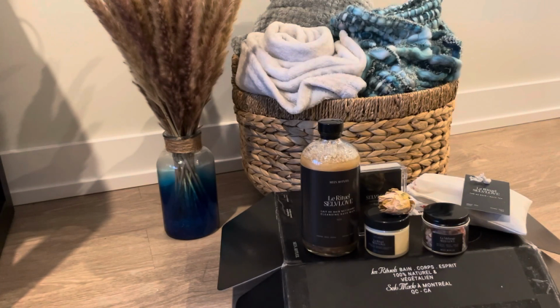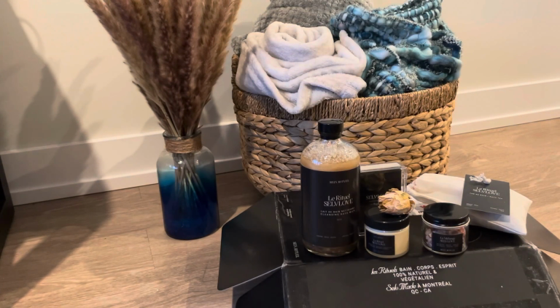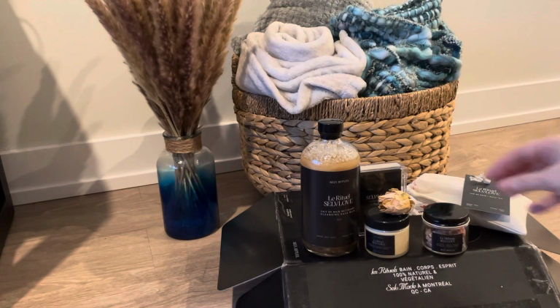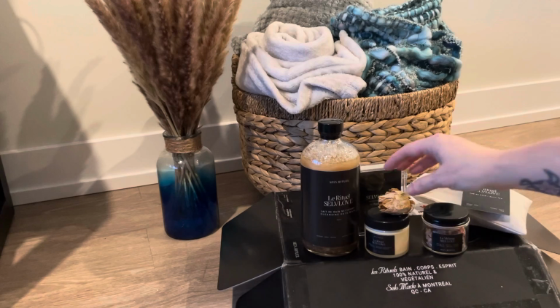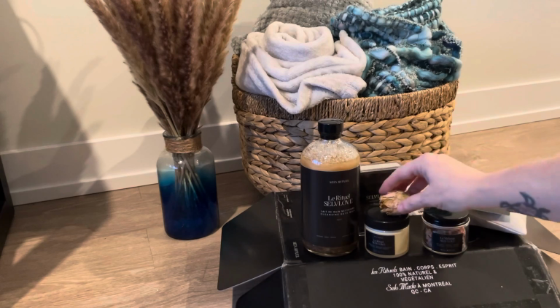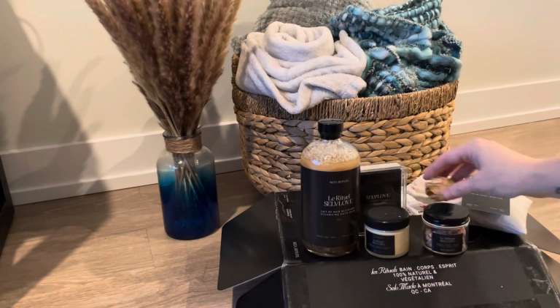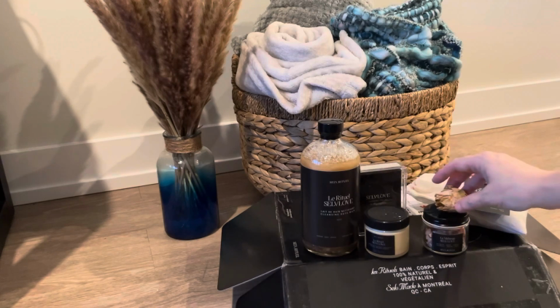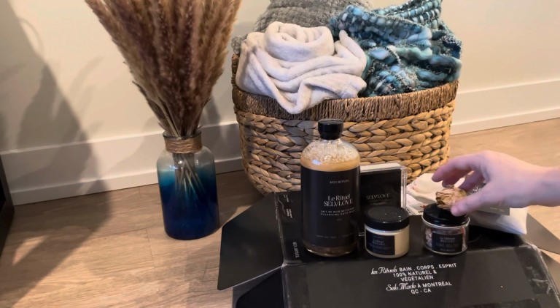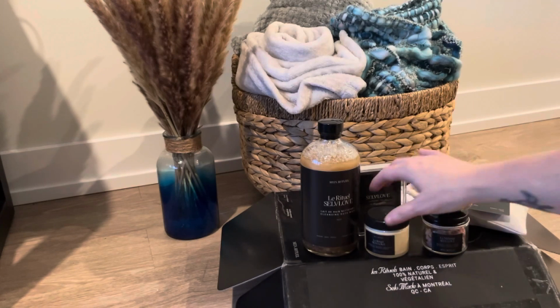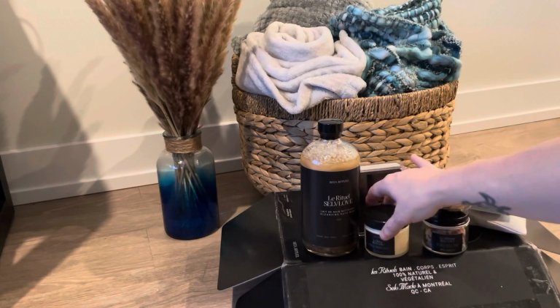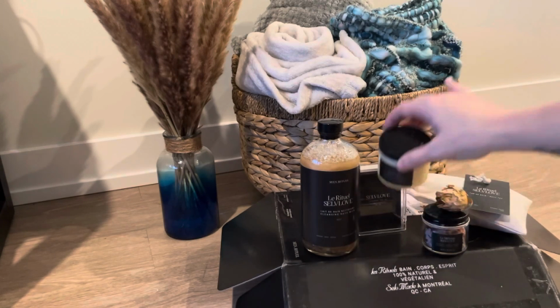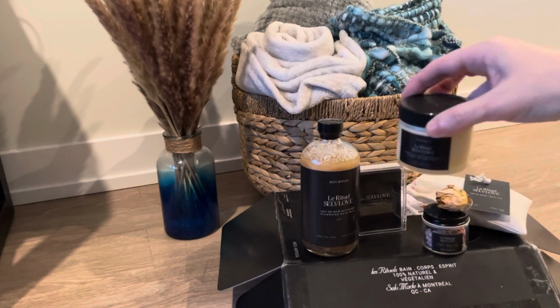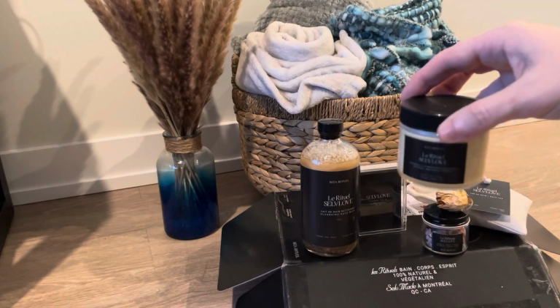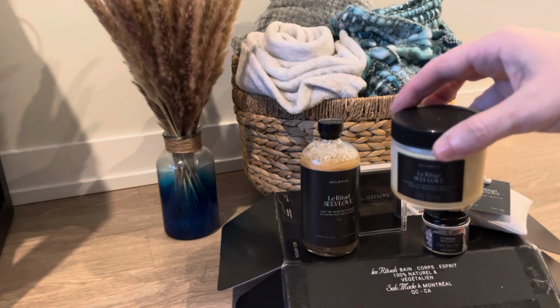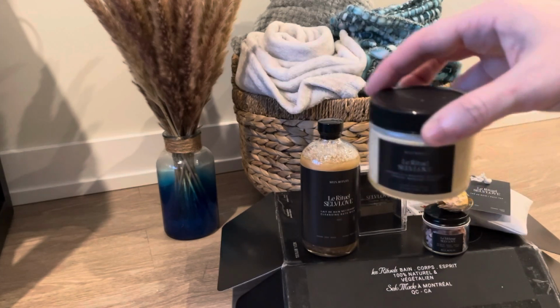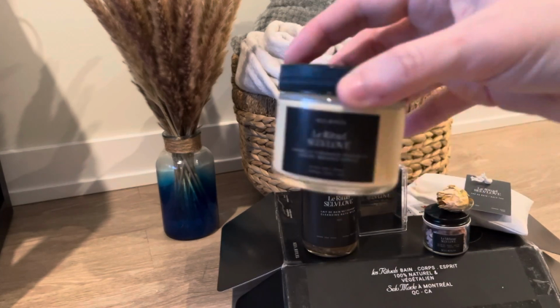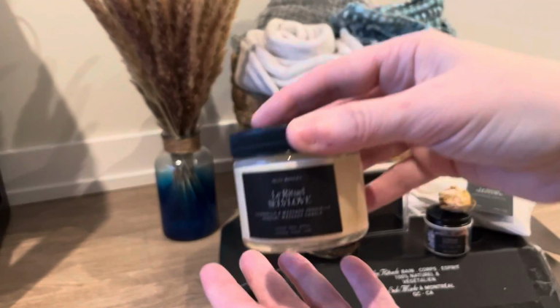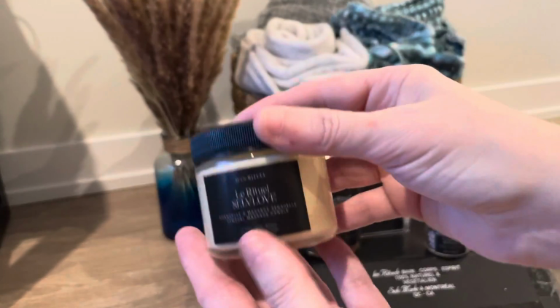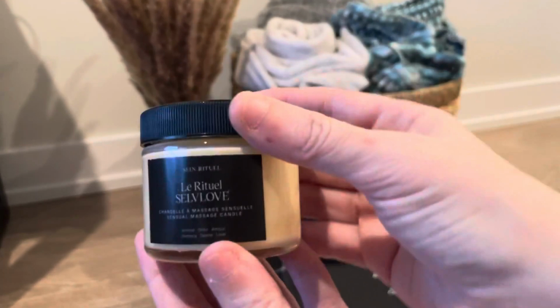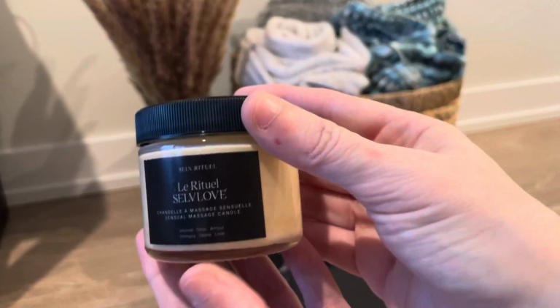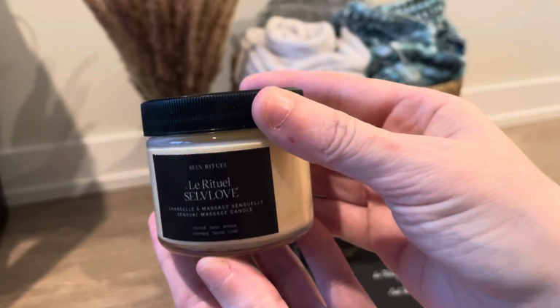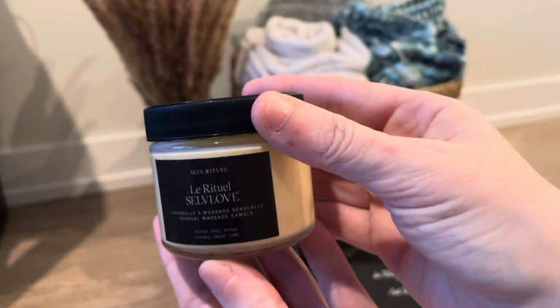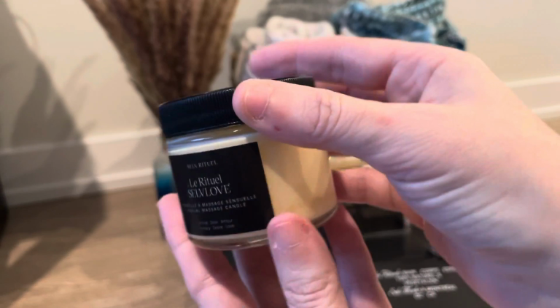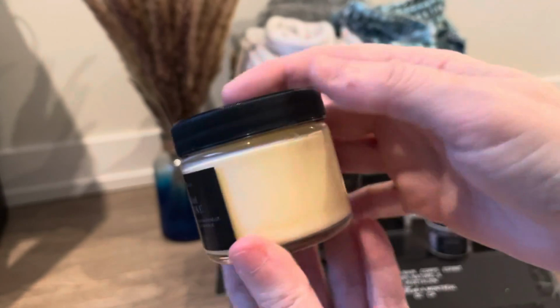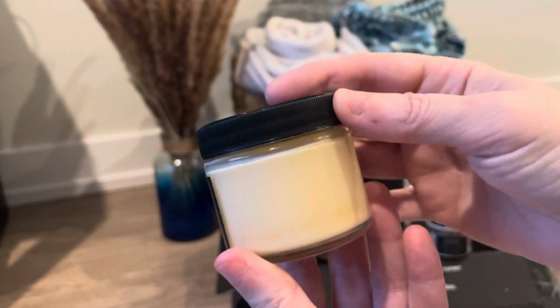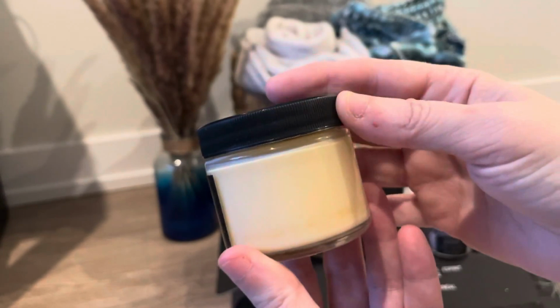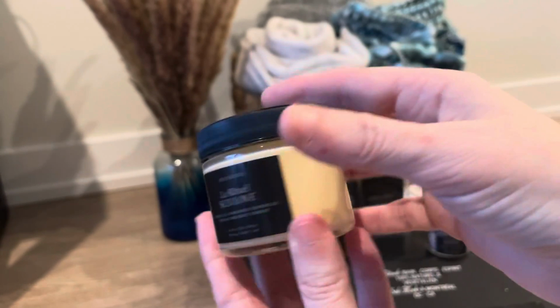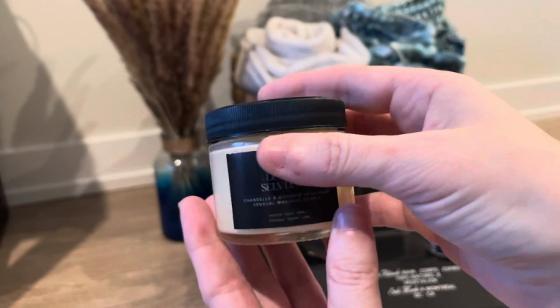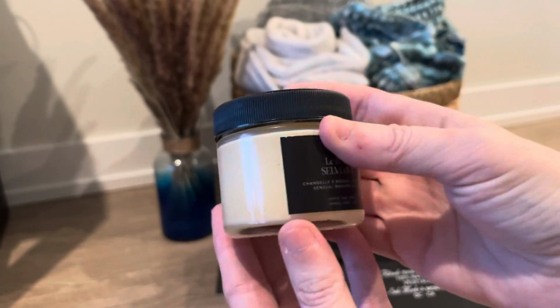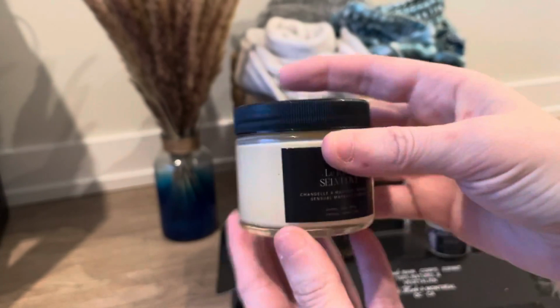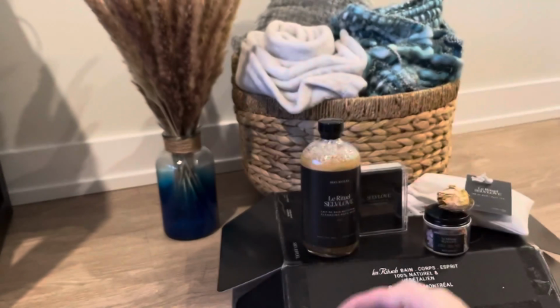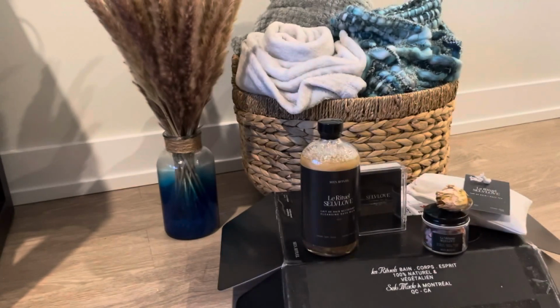Our very first product is a sensual massage candle. You can see it's a cute little jar, a nice little candle.